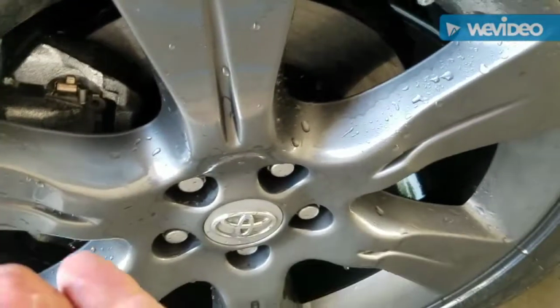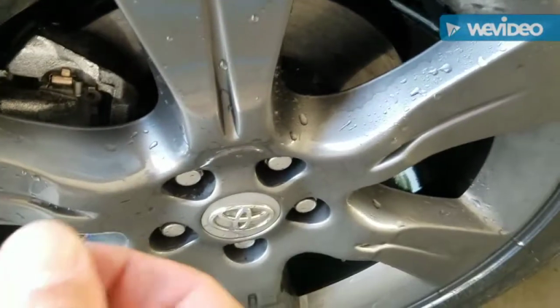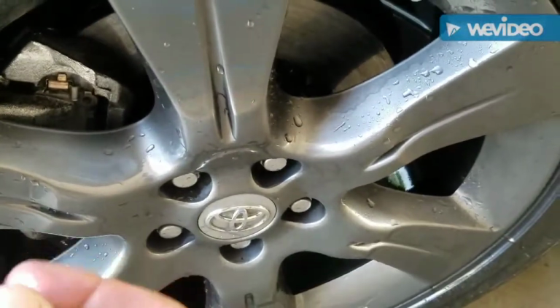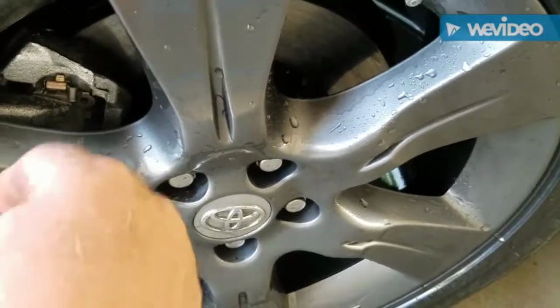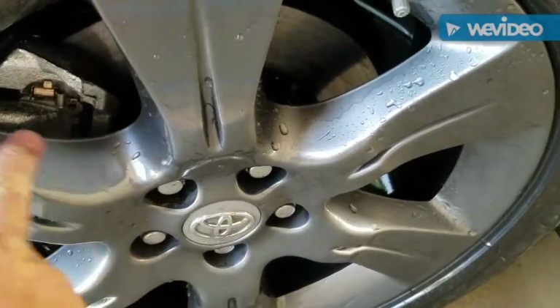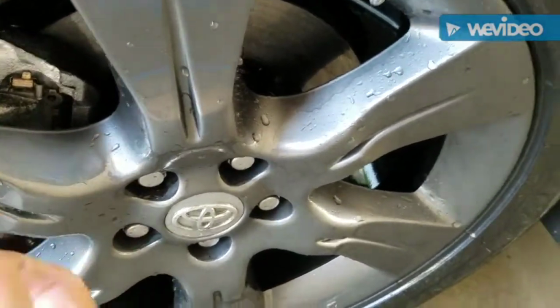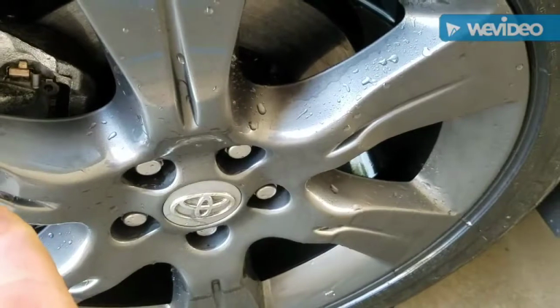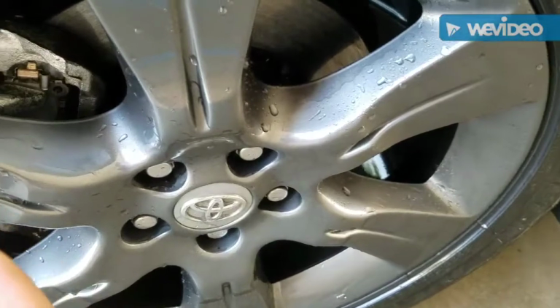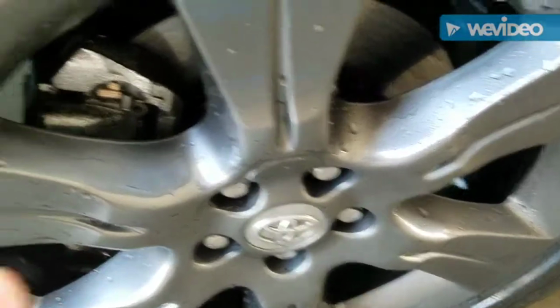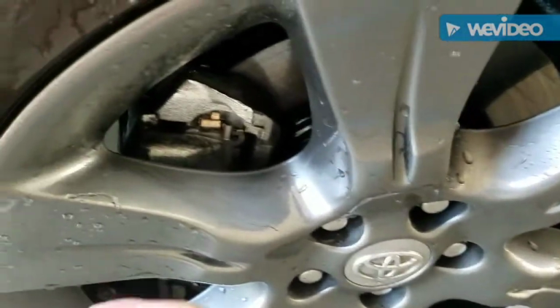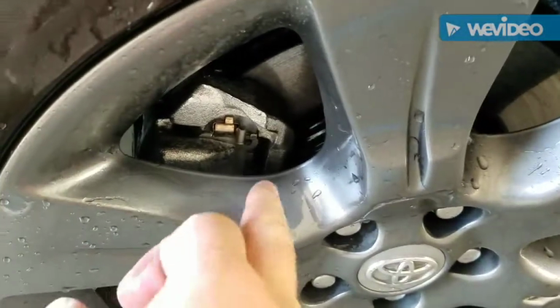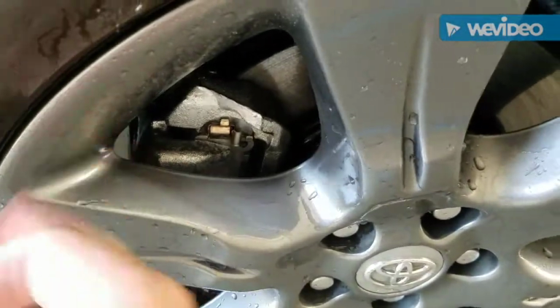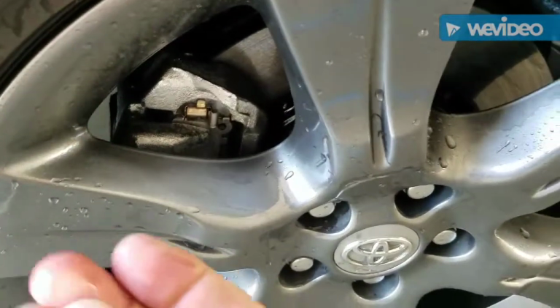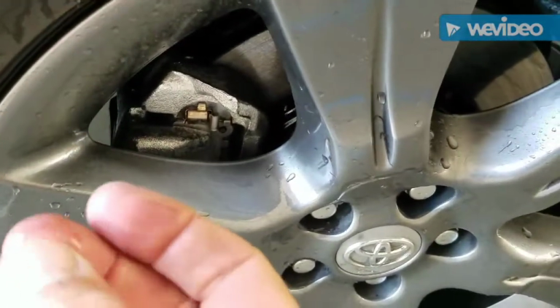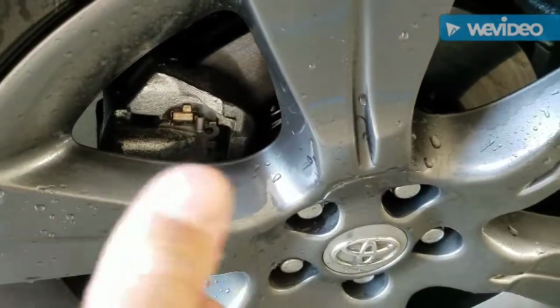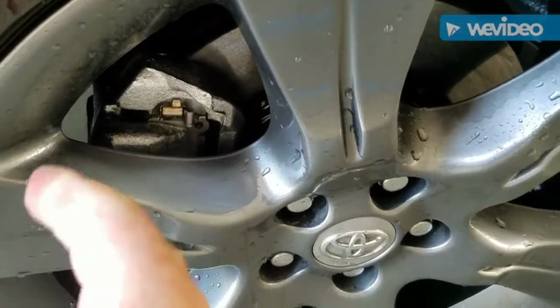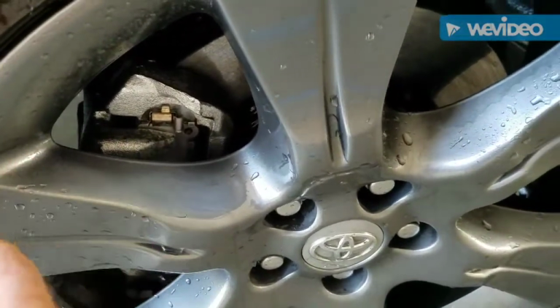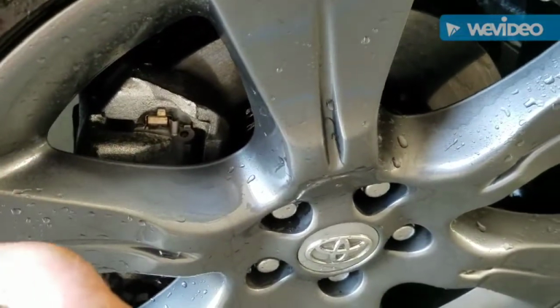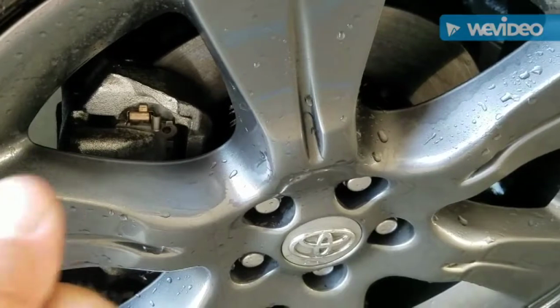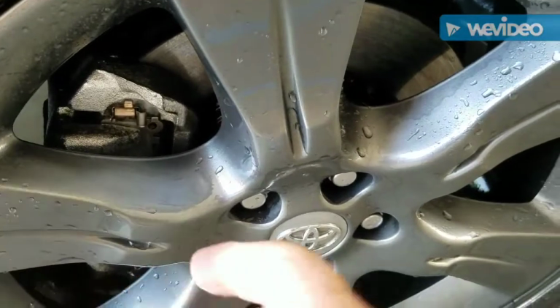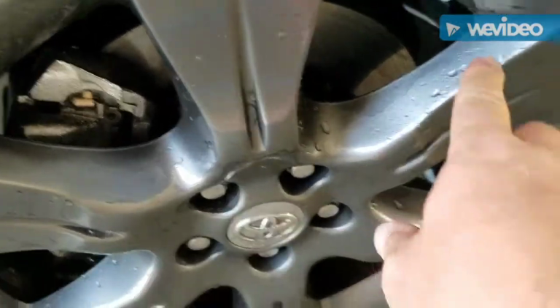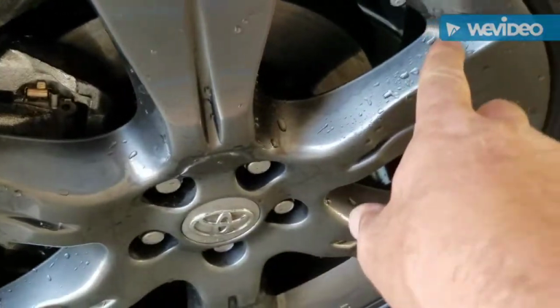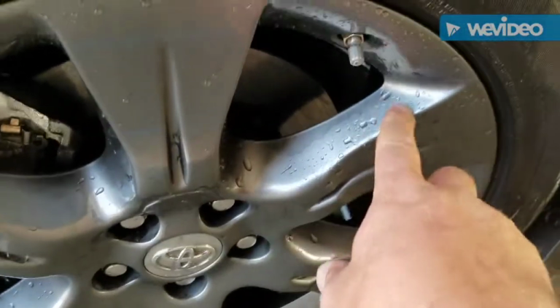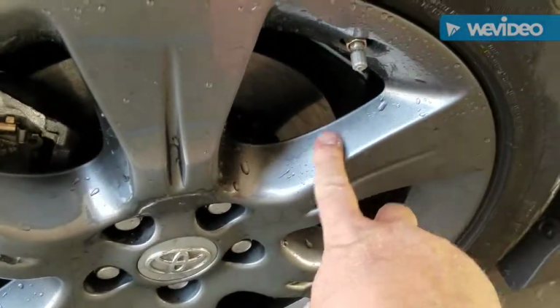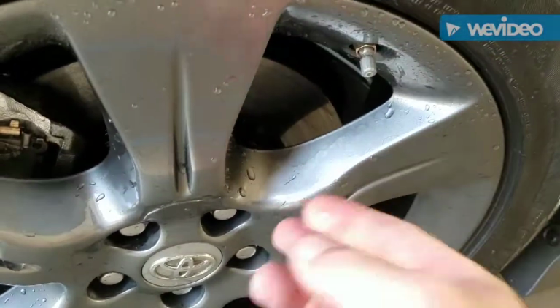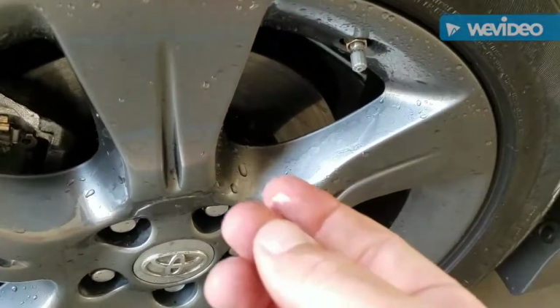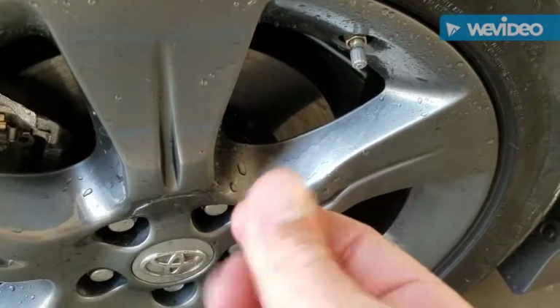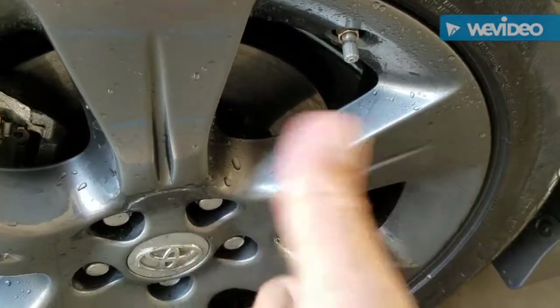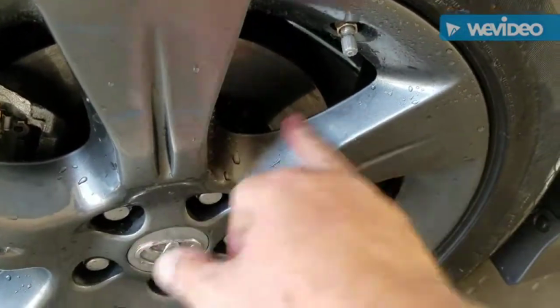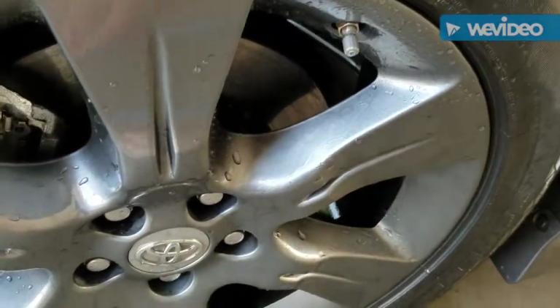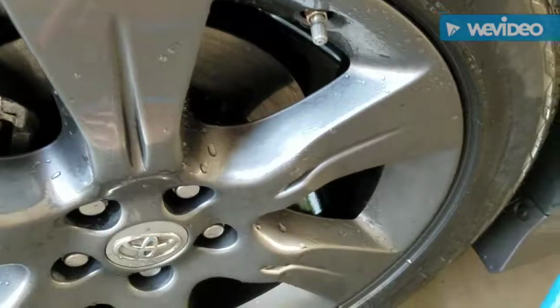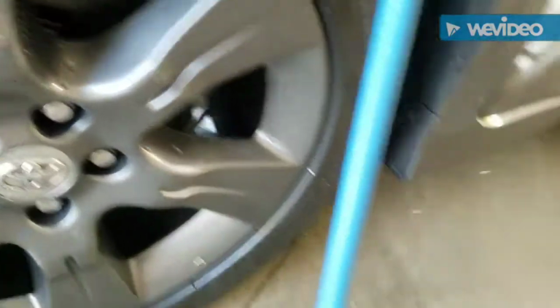Definitely not leaving much of a residue — there's just a little bit. It's definitely not as clean as an acid would get it, but this is not acid, so that's pretty impressive.